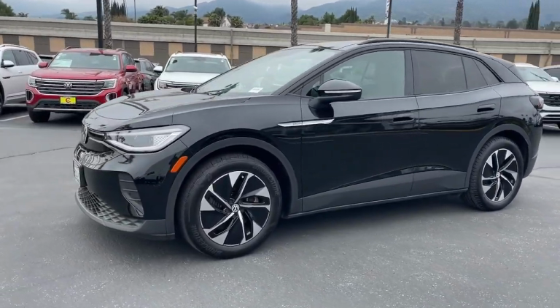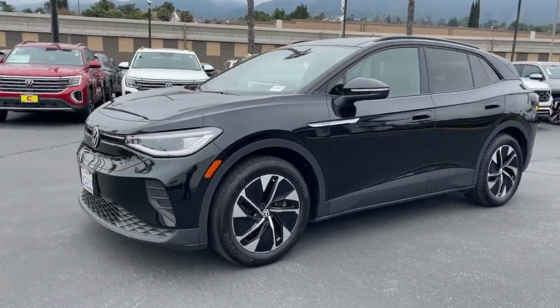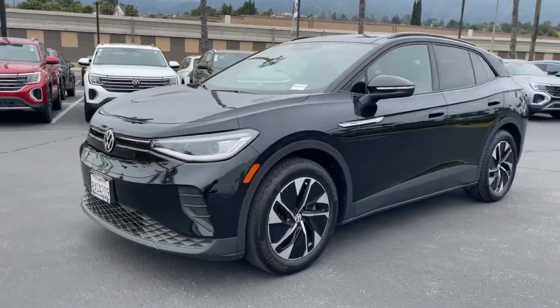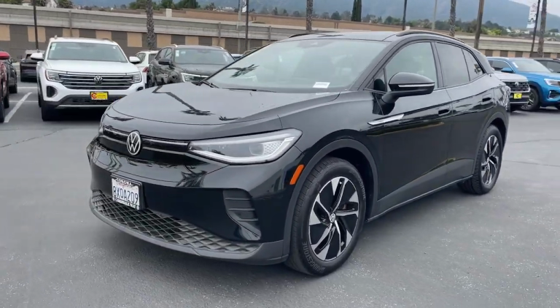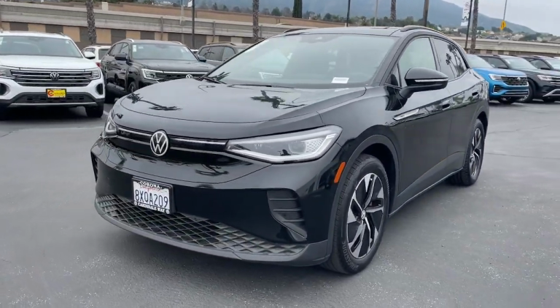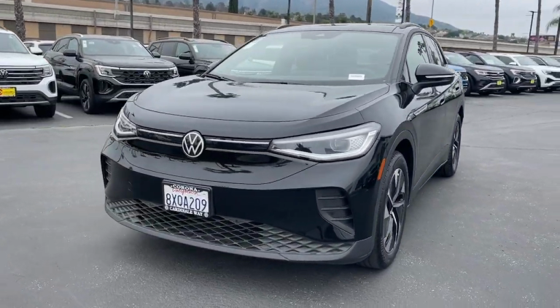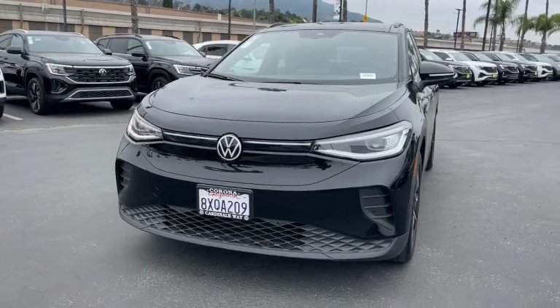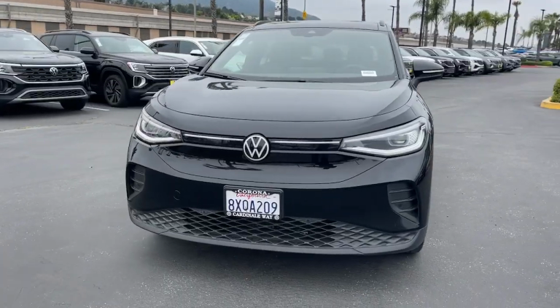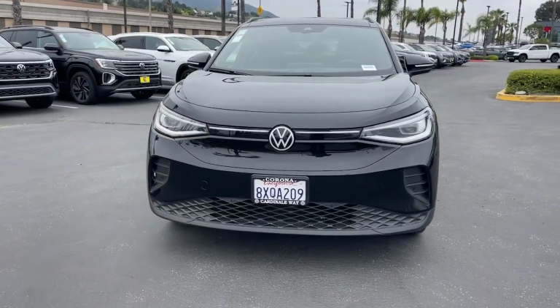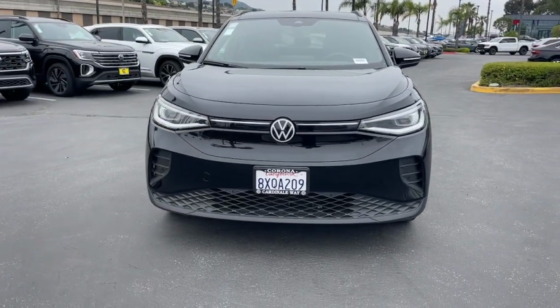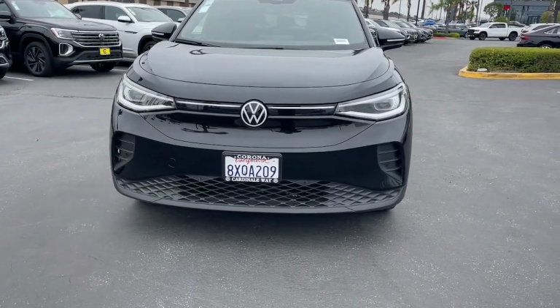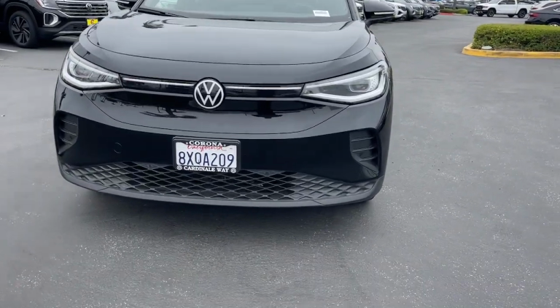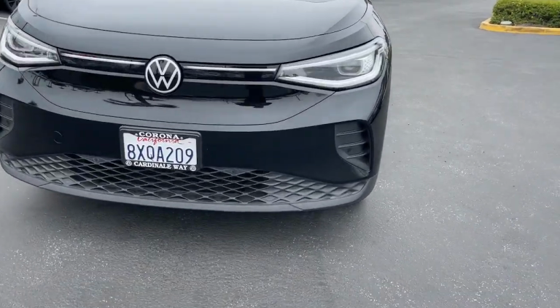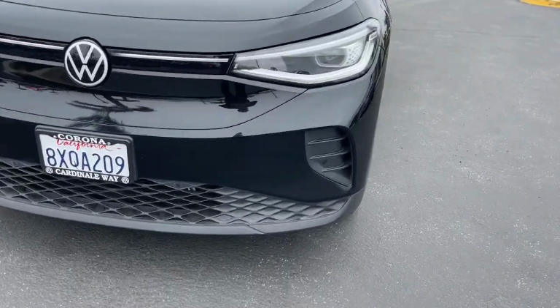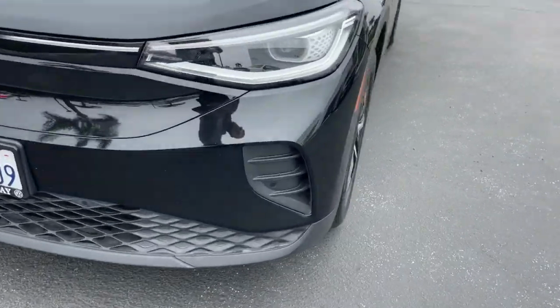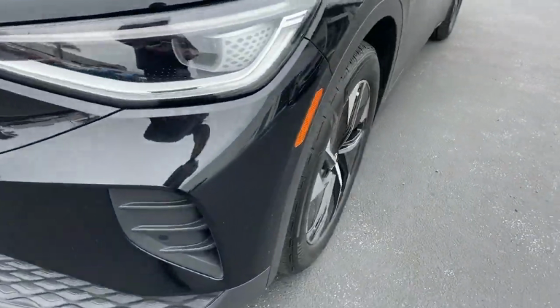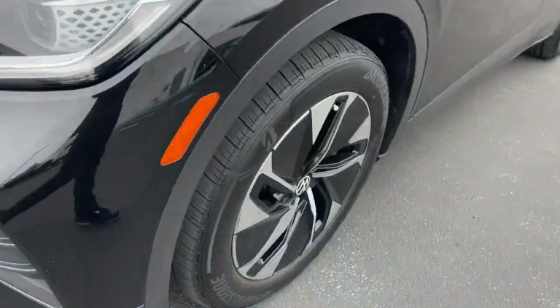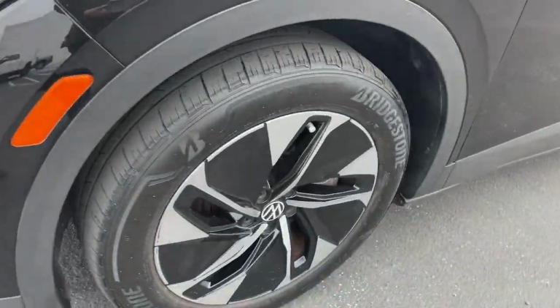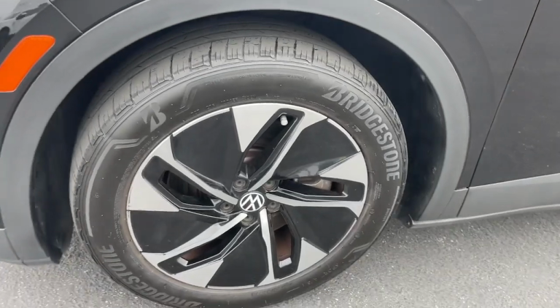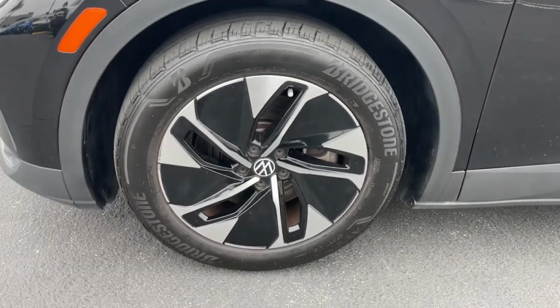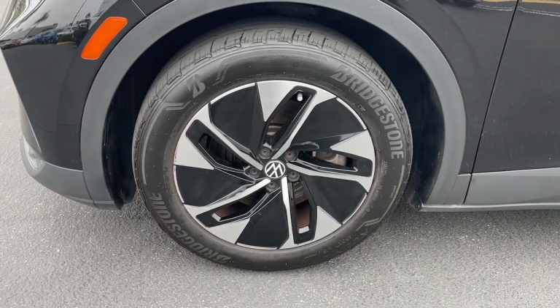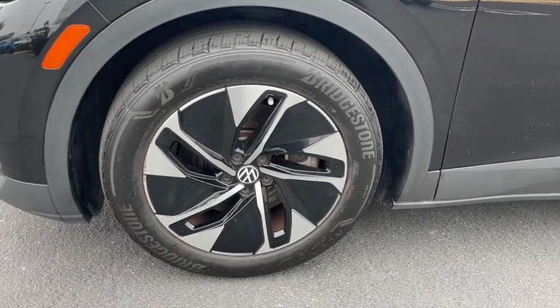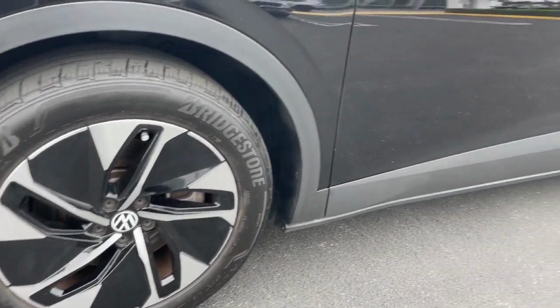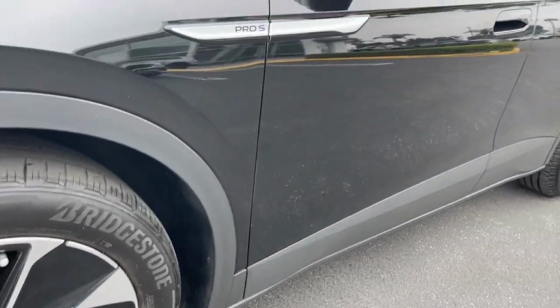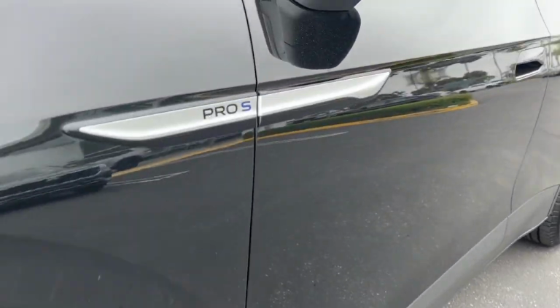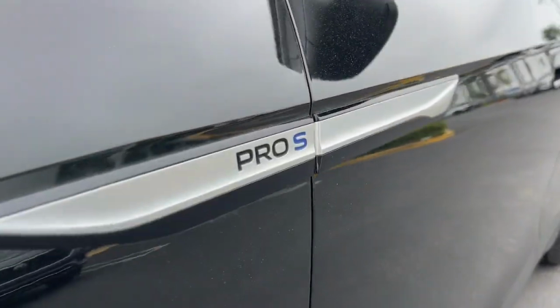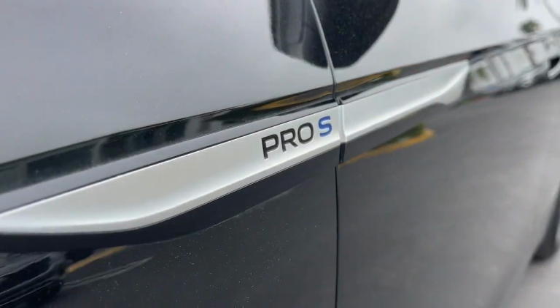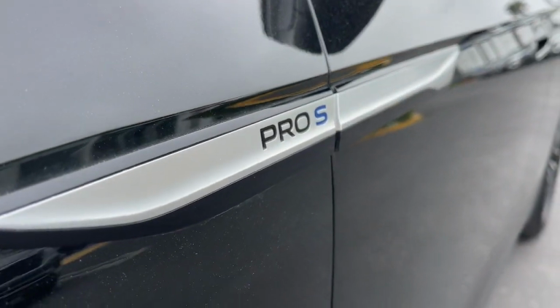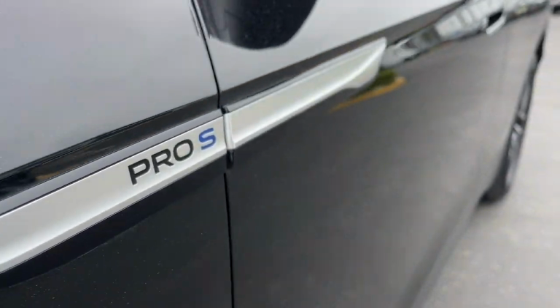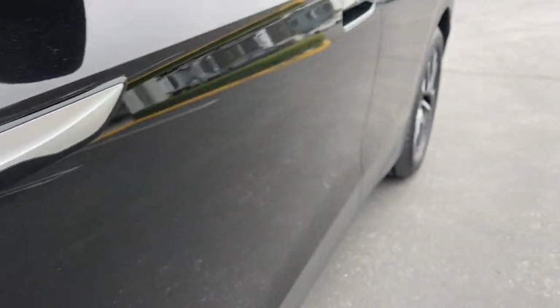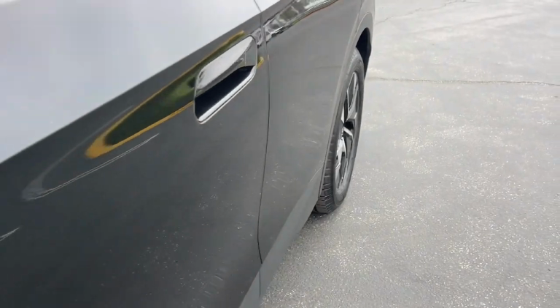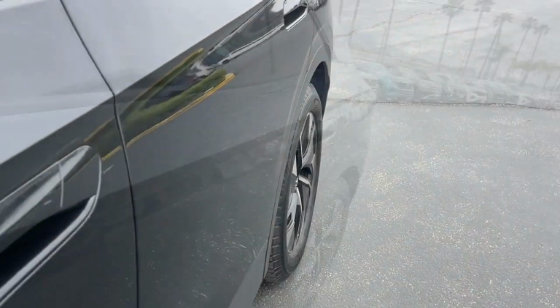Earth-friendly efficiency and flexible charging options help you make the most of every journey. Don't miss the chance to drive this sleek and spacious ID.4. Our team will give you an outstanding road test experience. Stop in today.